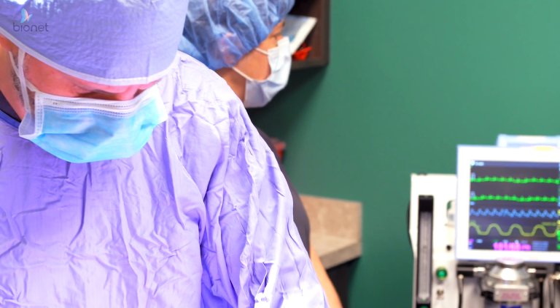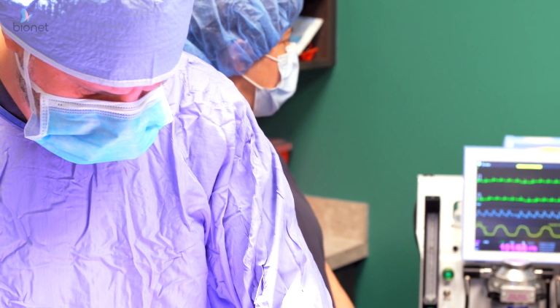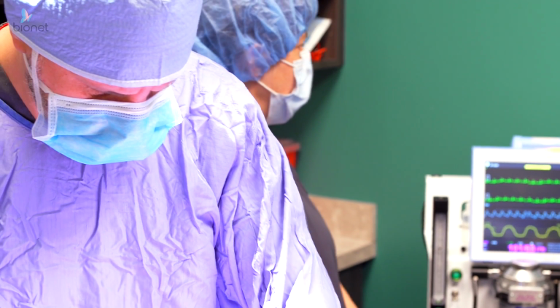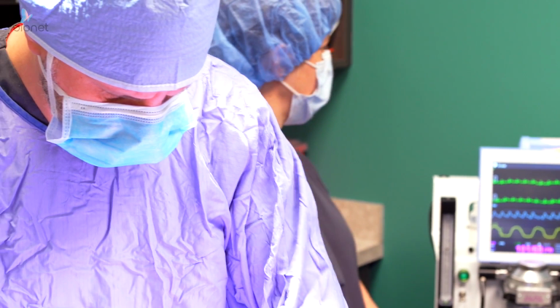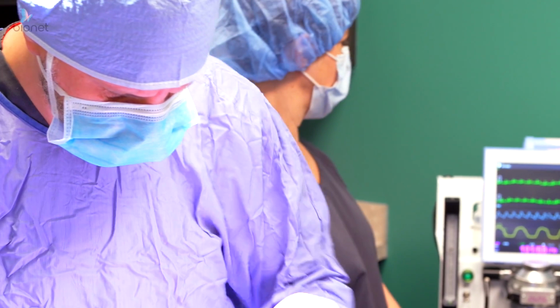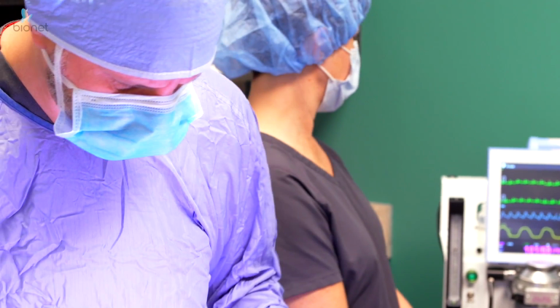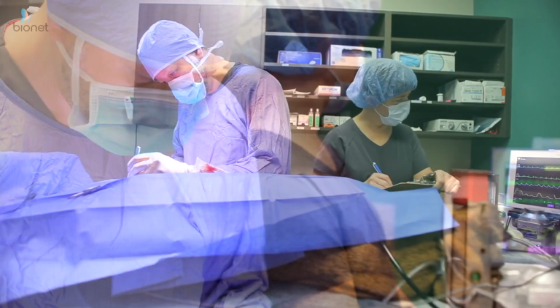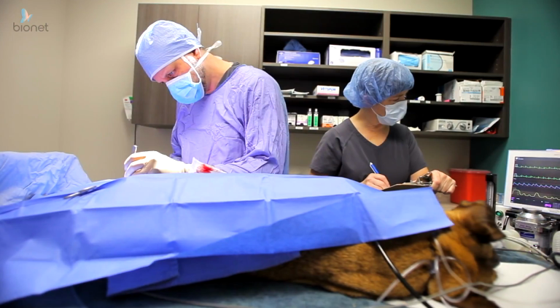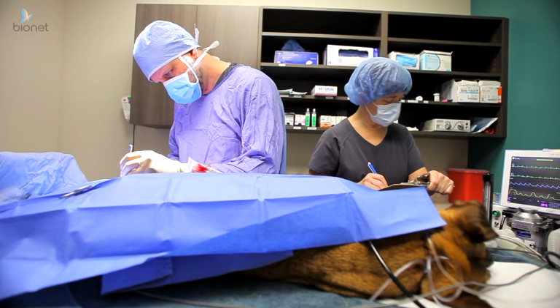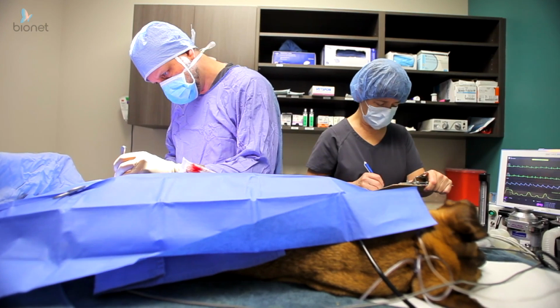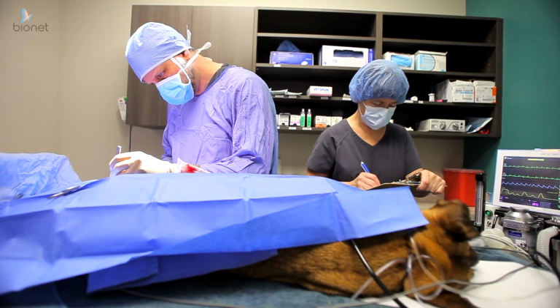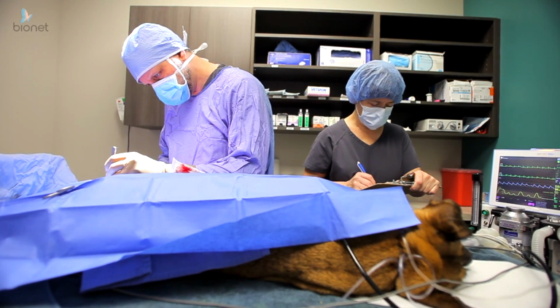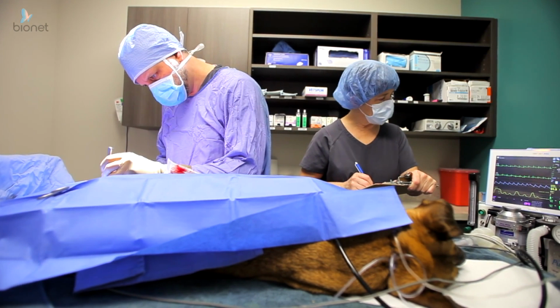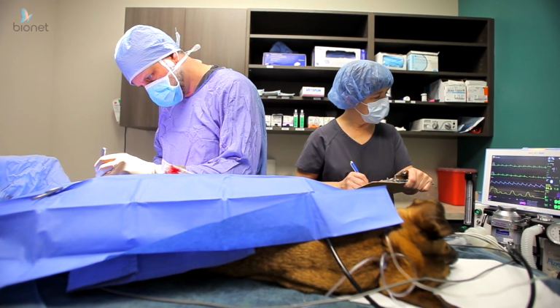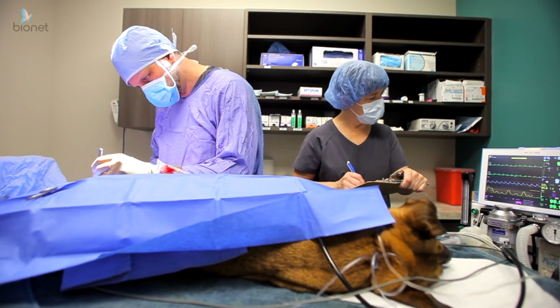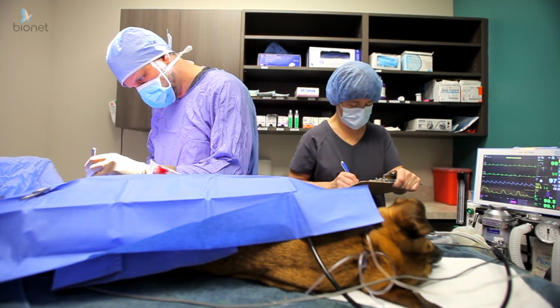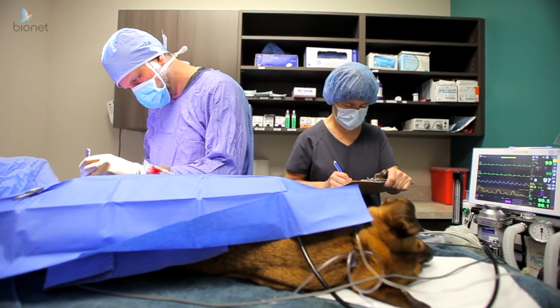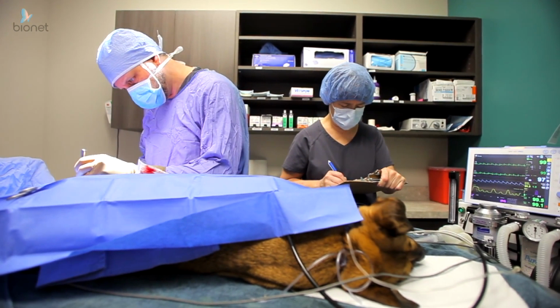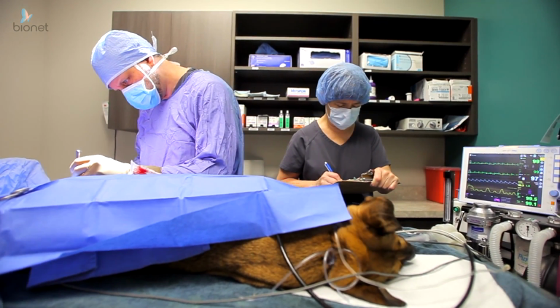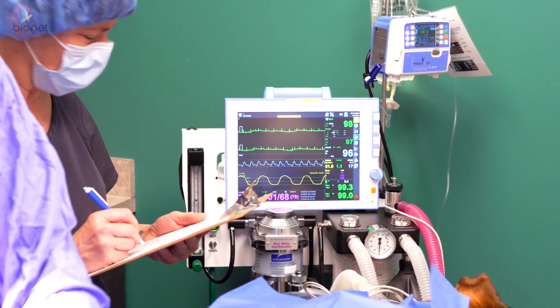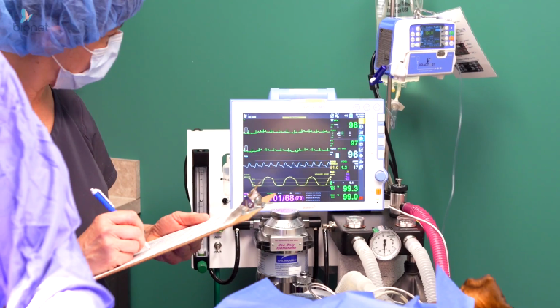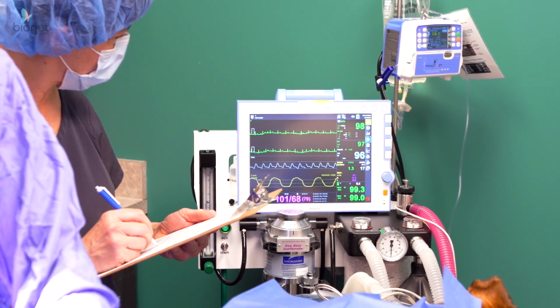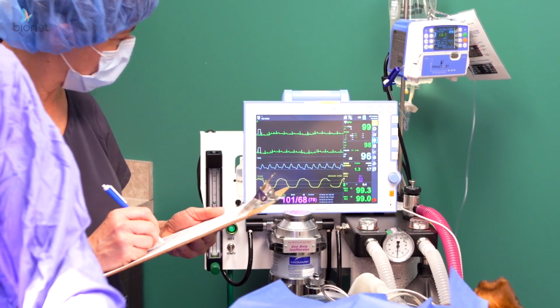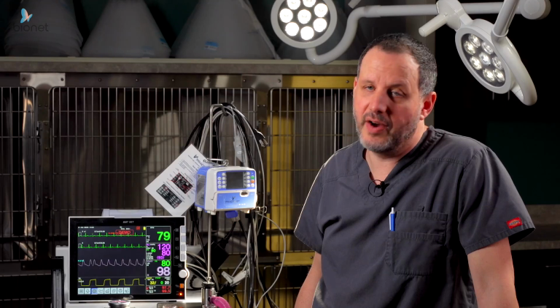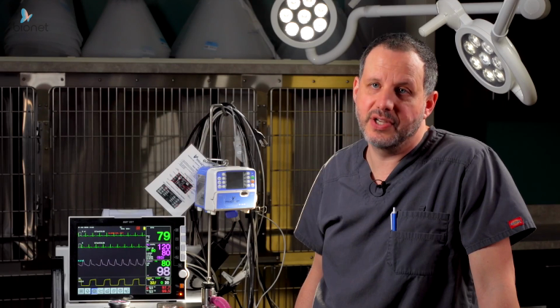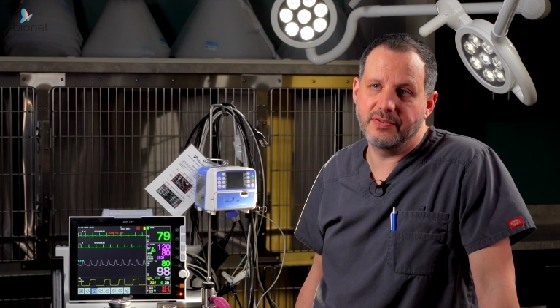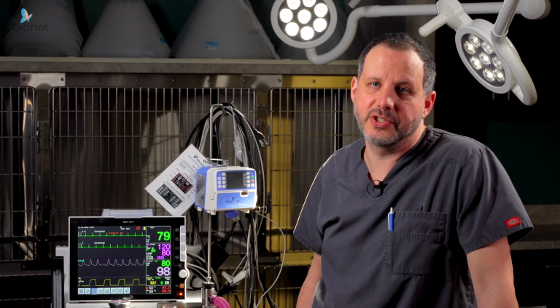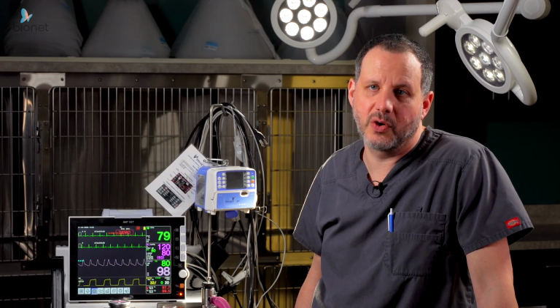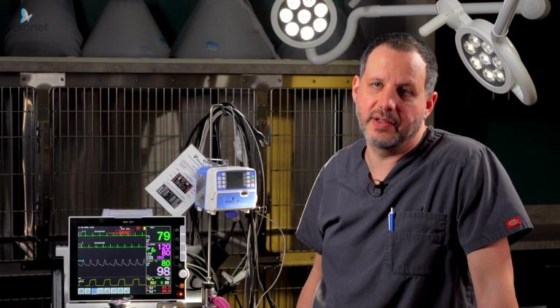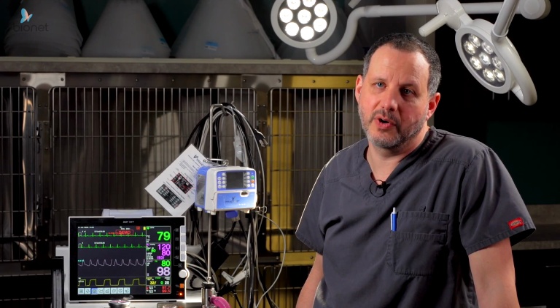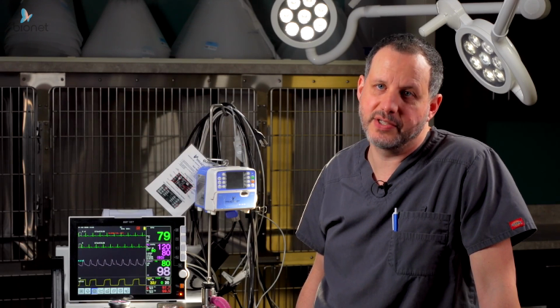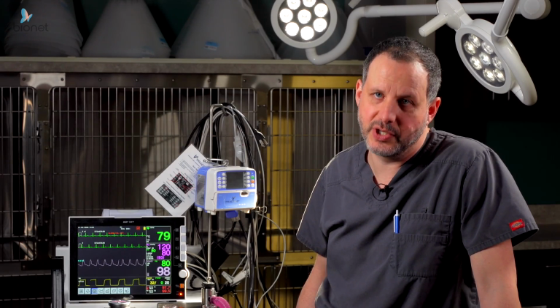The first thing we love about the Bionet is price. By far the least expensive option that has everything that the Bionet offers, and it offers it in just as good a quality as more expensive machines.